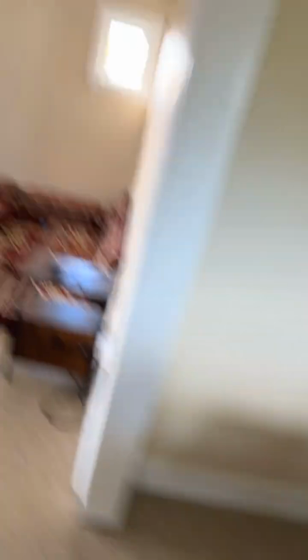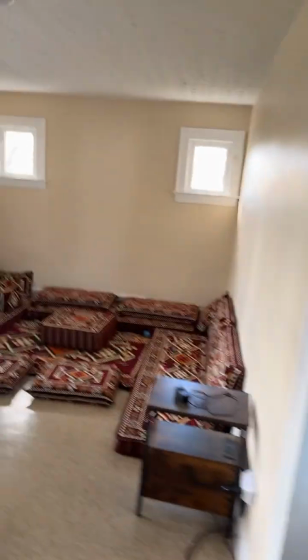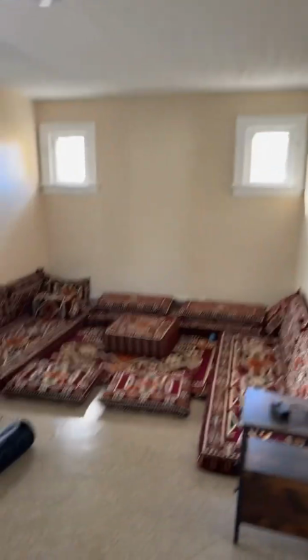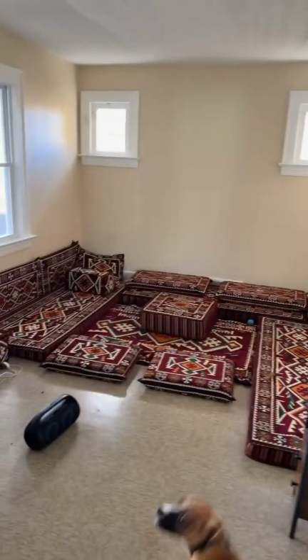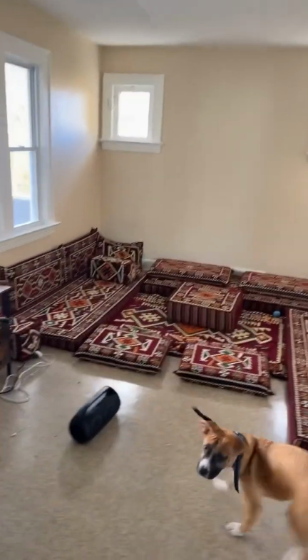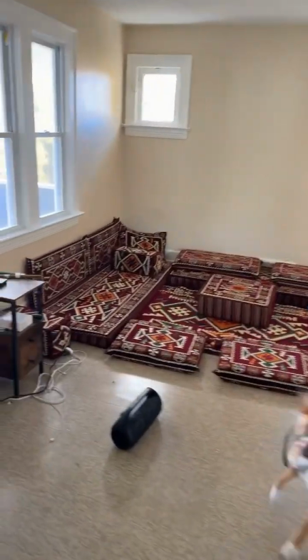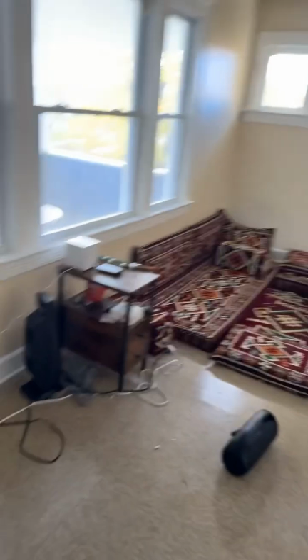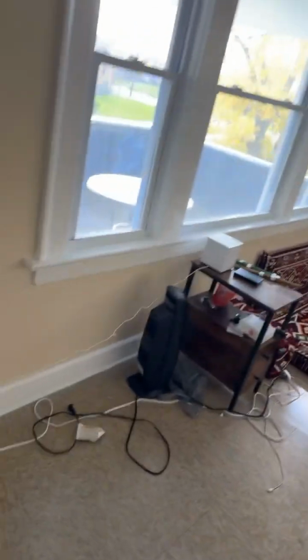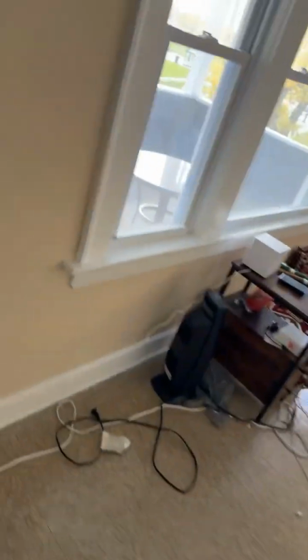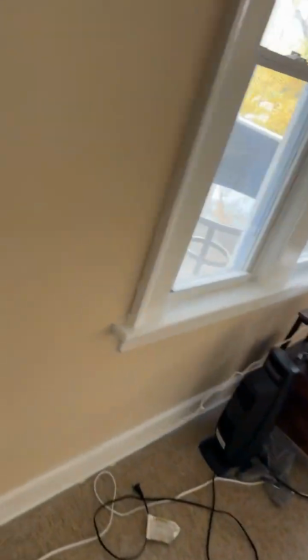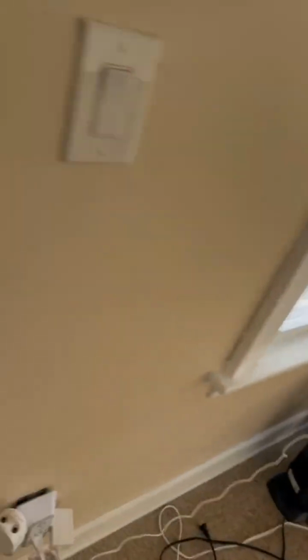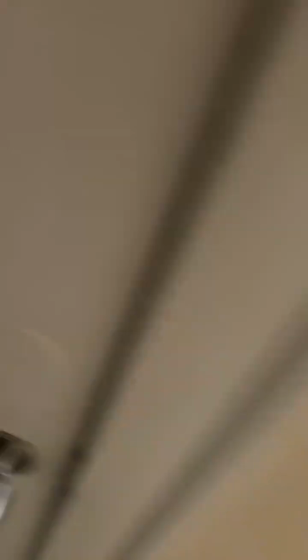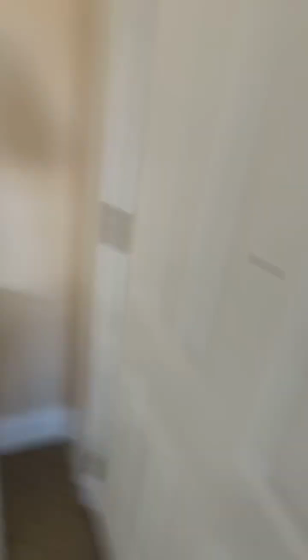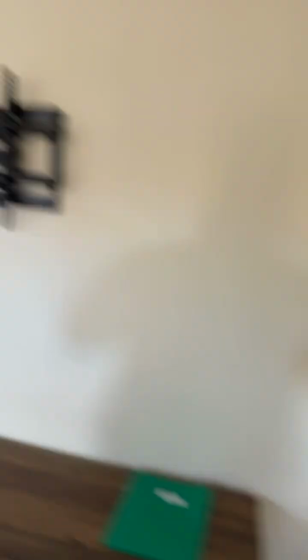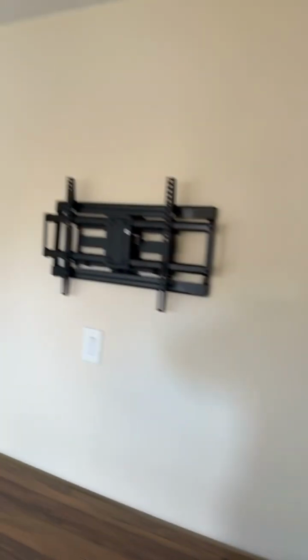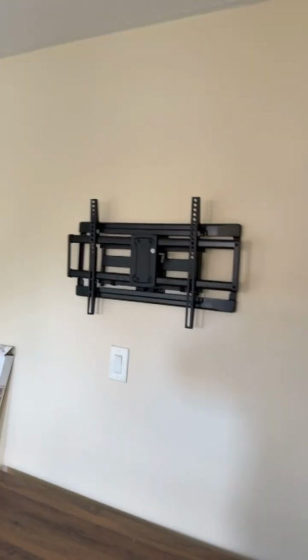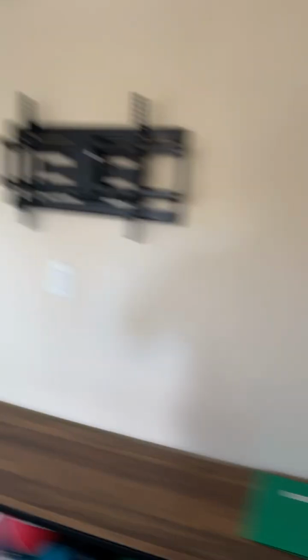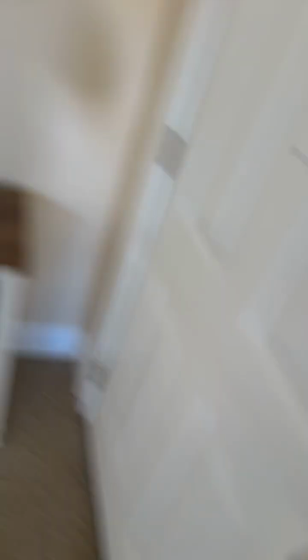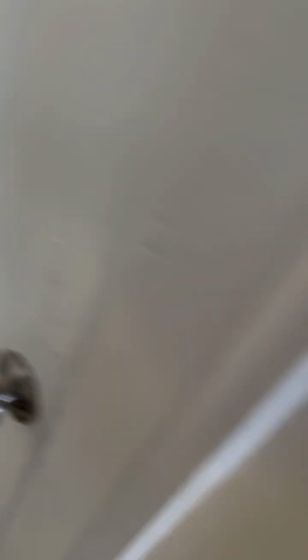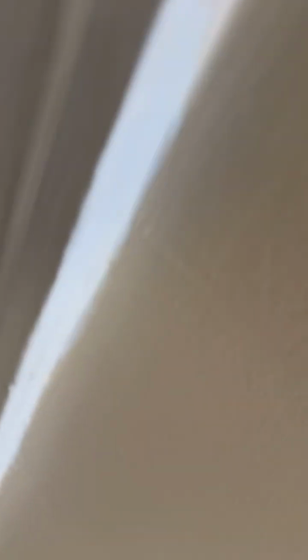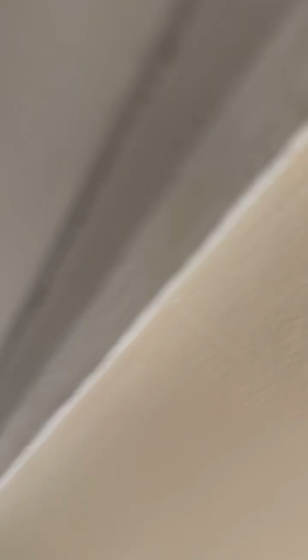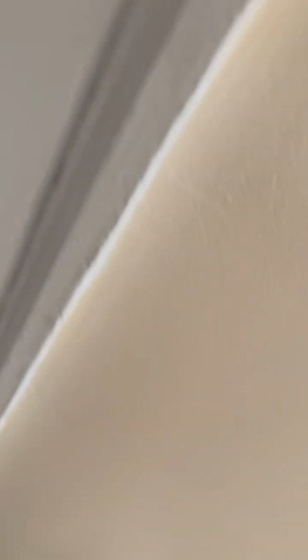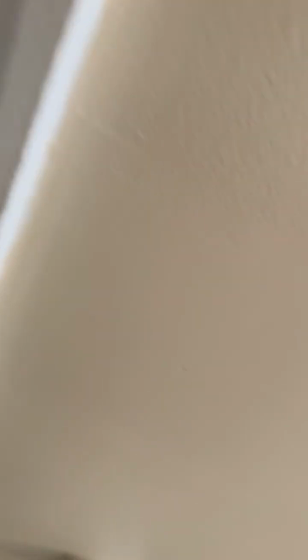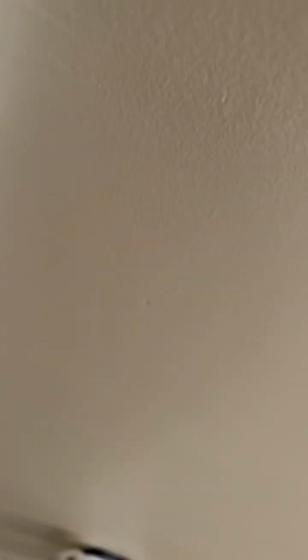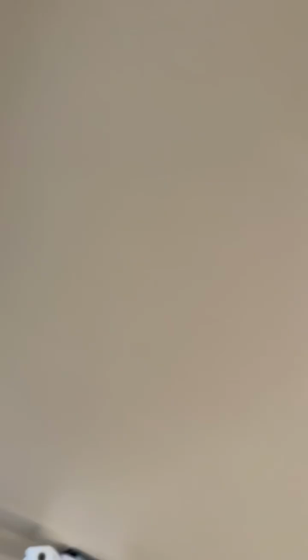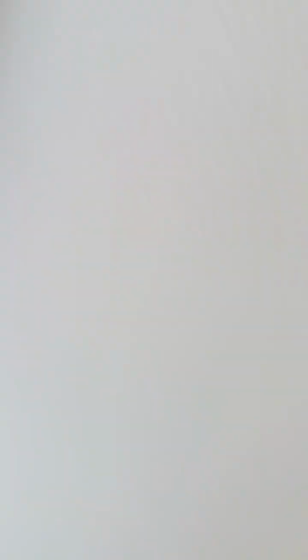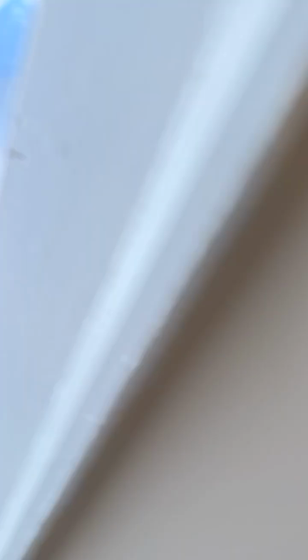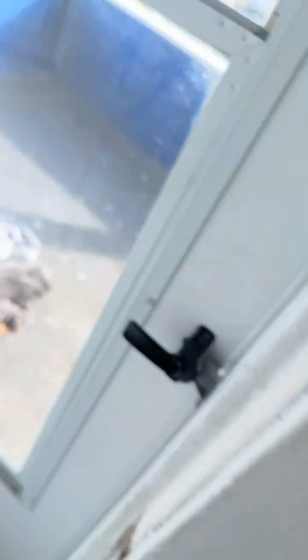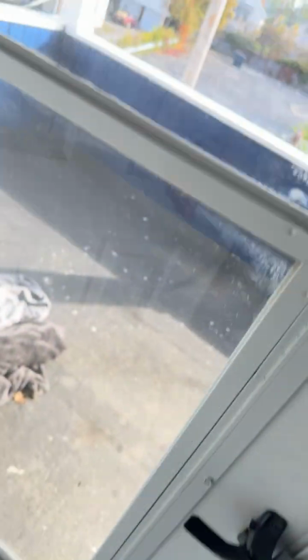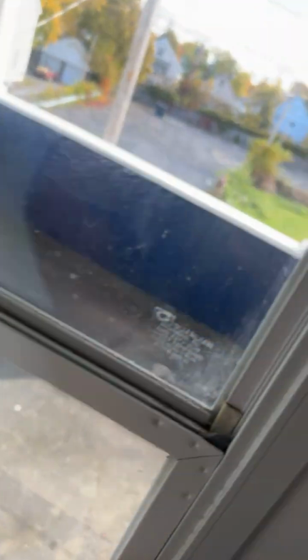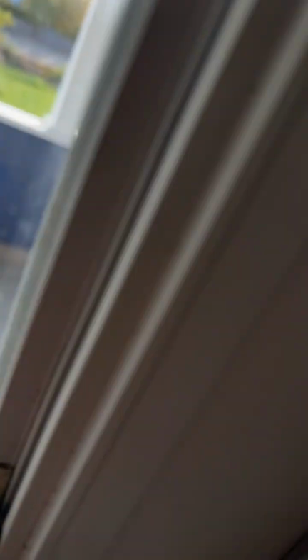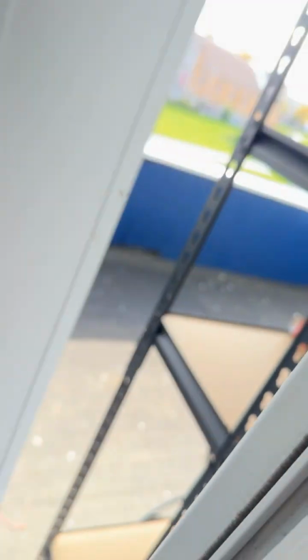This is the living room right here. This is where I'm gonna put my TV. This is the balcony.